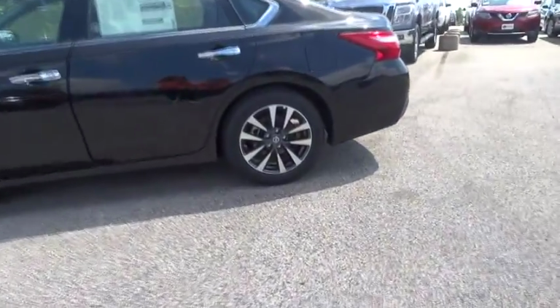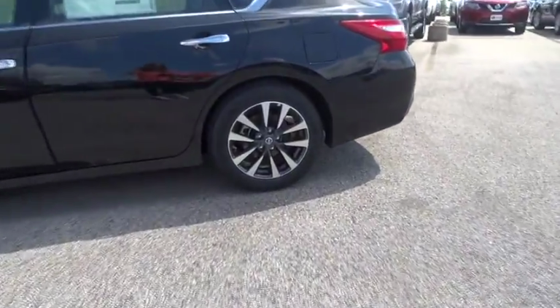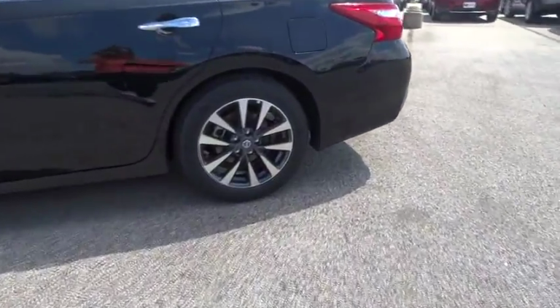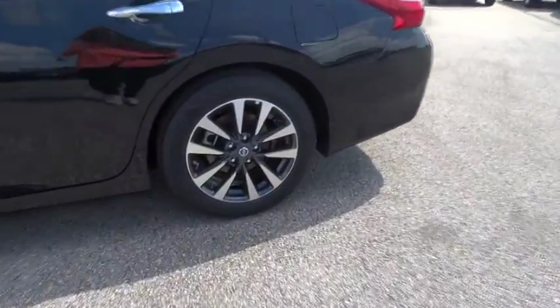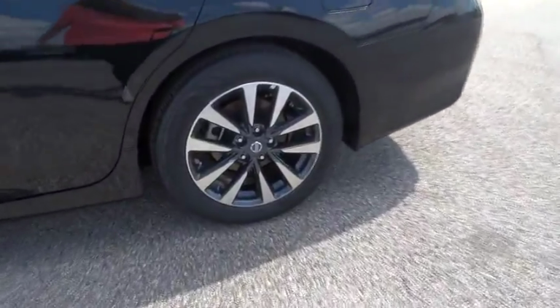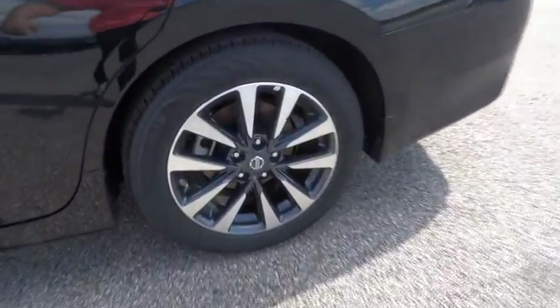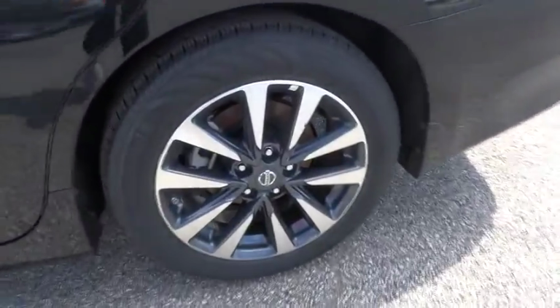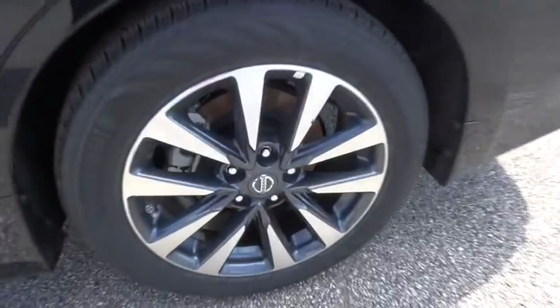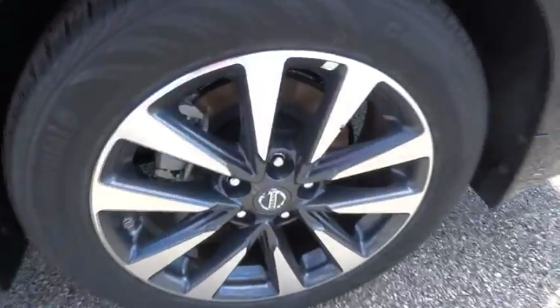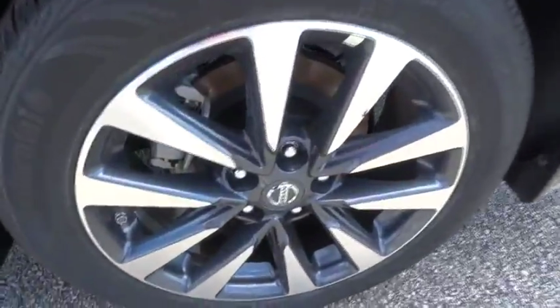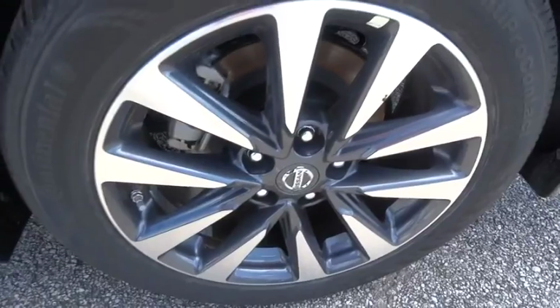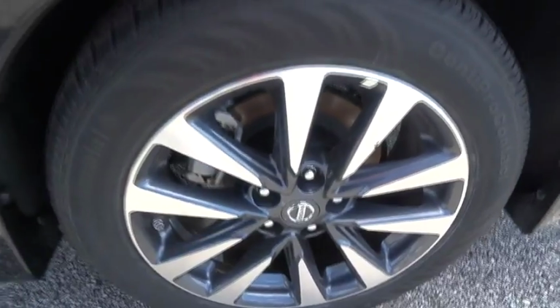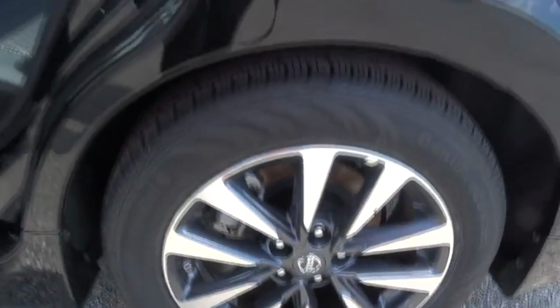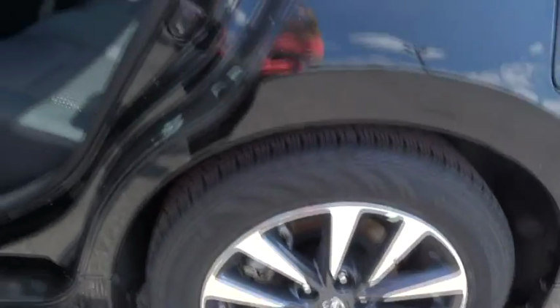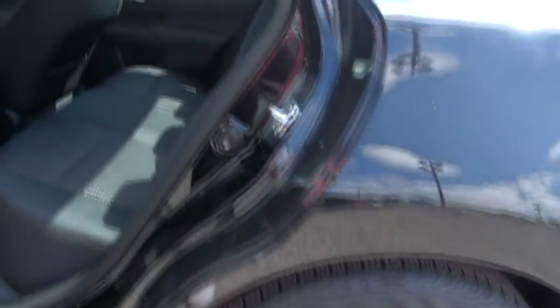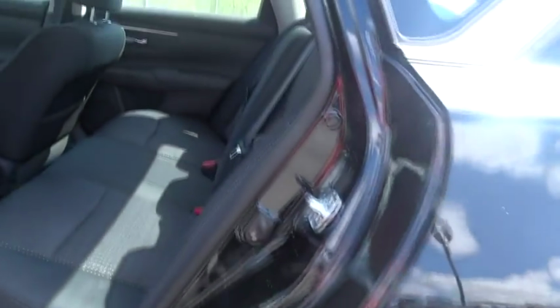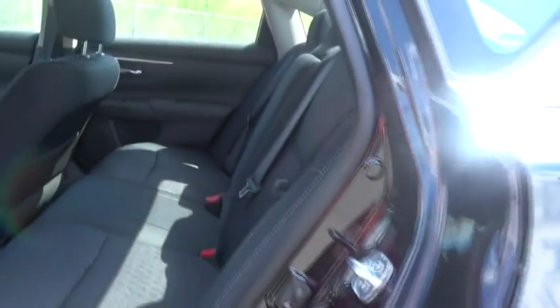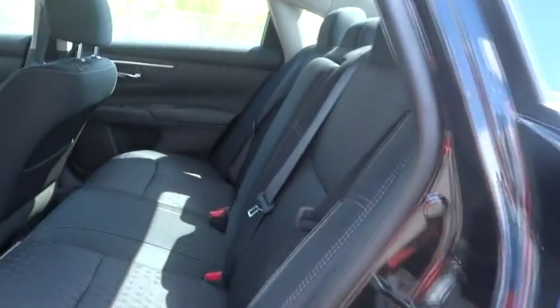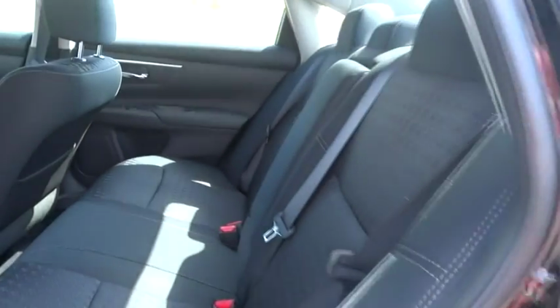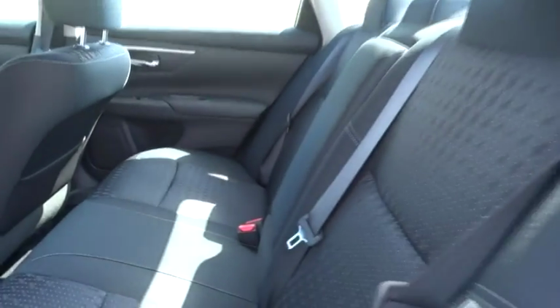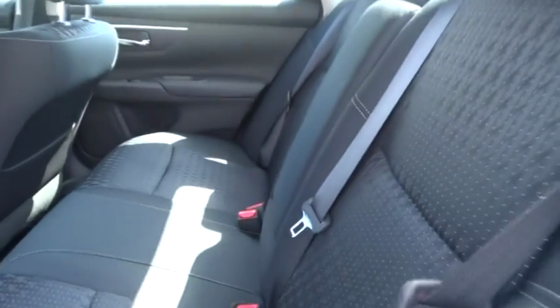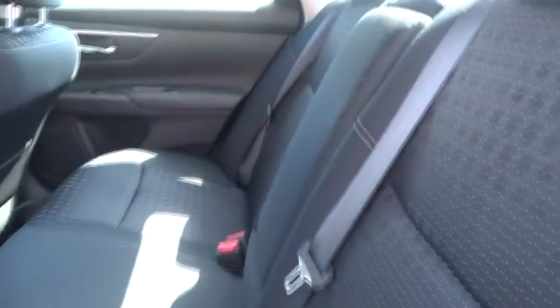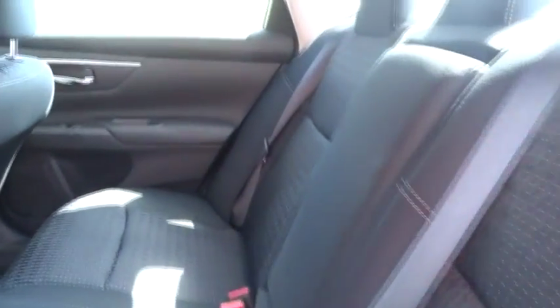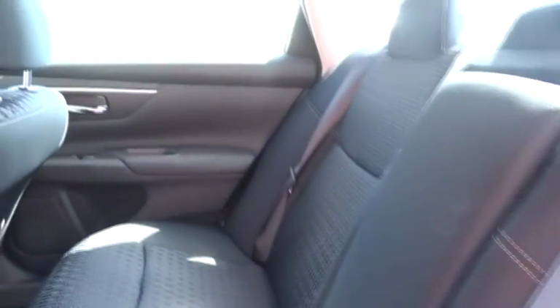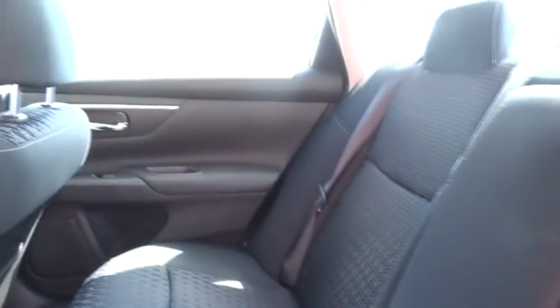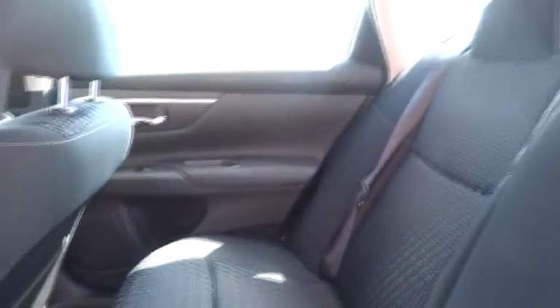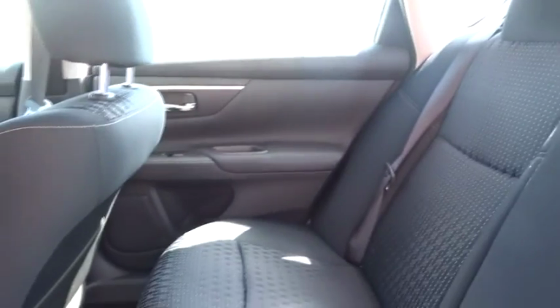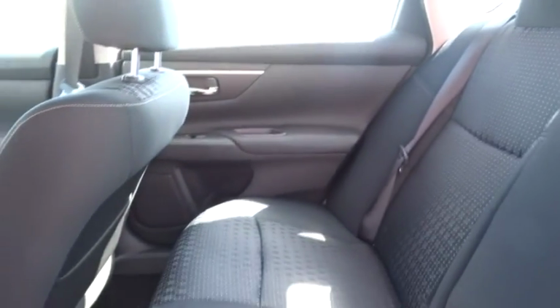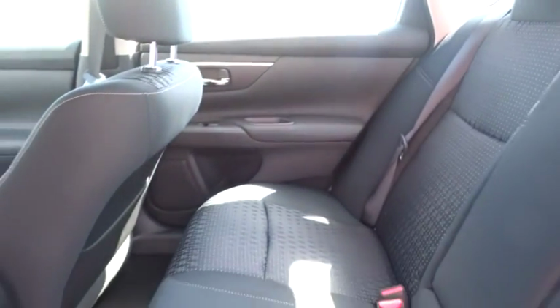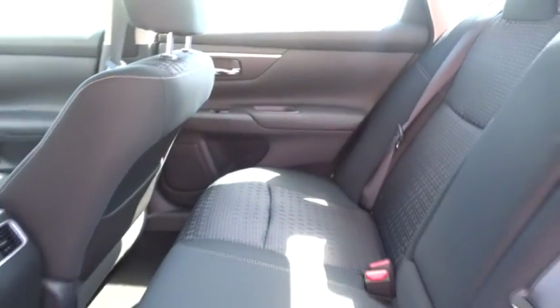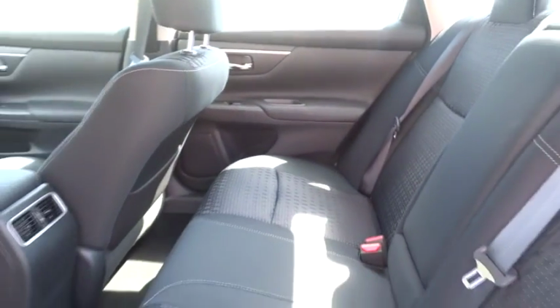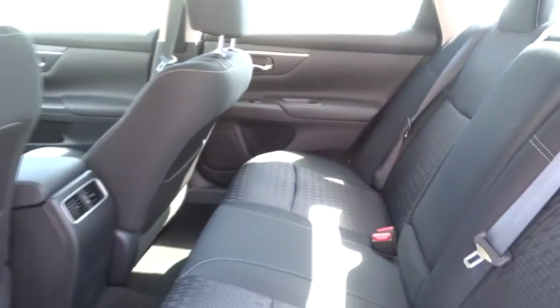Traction control. Stability control. Remote engine start. Steering wheel audio control. Anti-lock braking system. Backup camera. Keyless entry. Leather-wrapped steering wheel. Bluetooth.